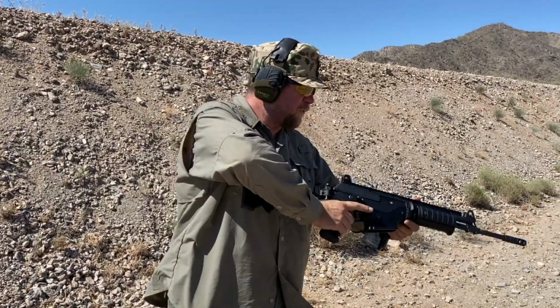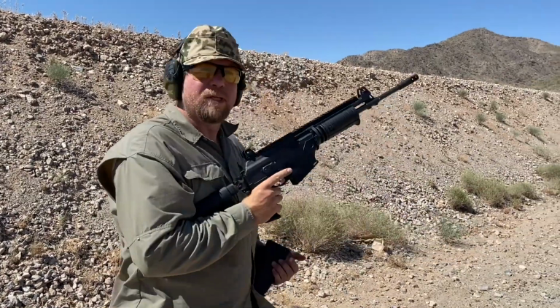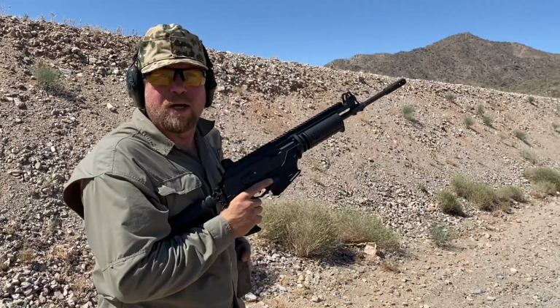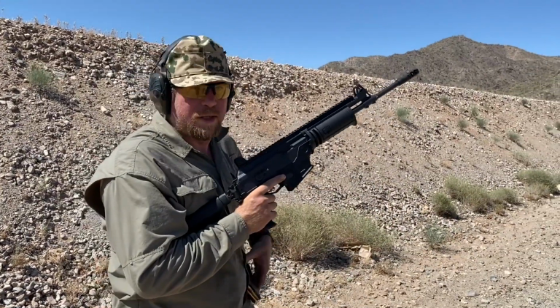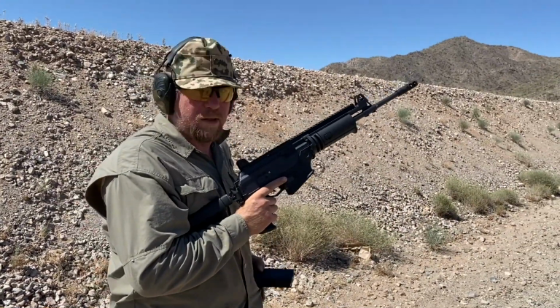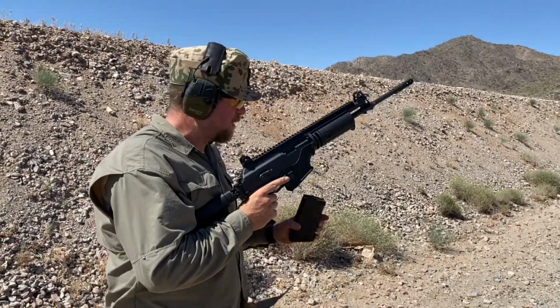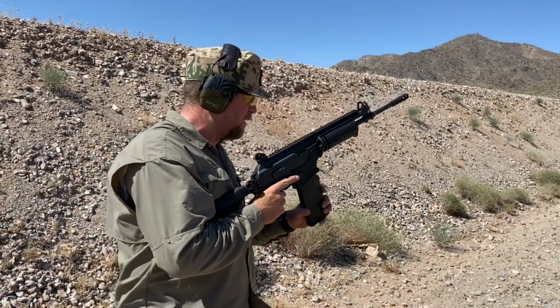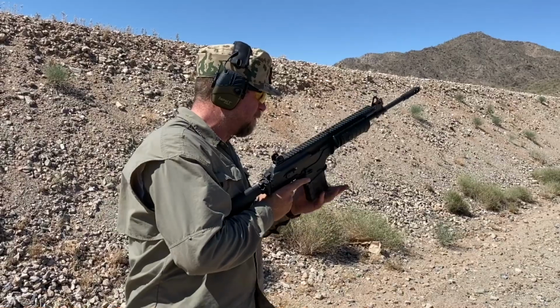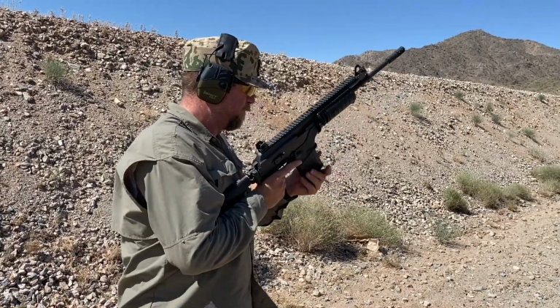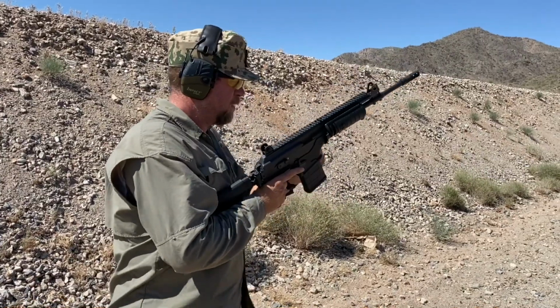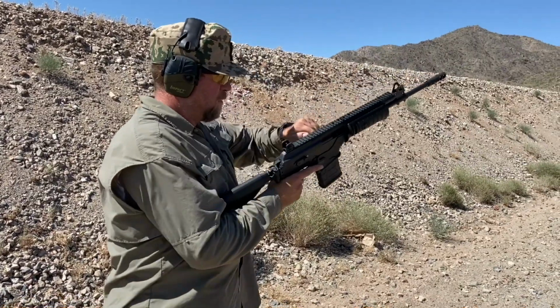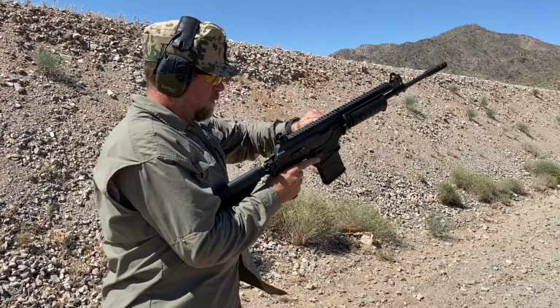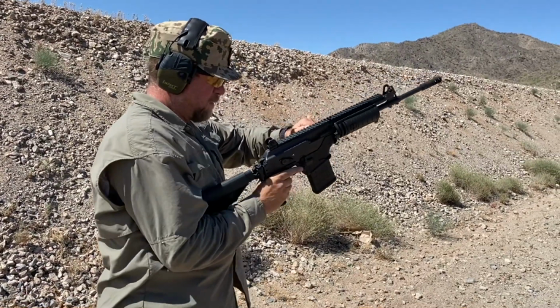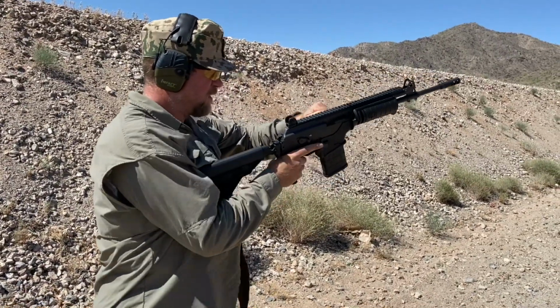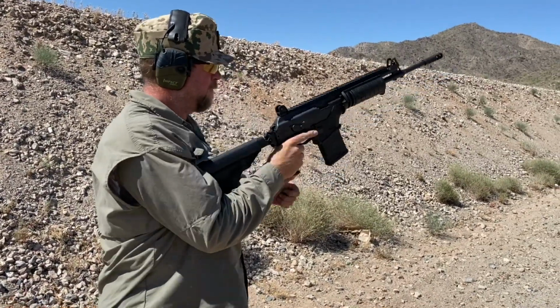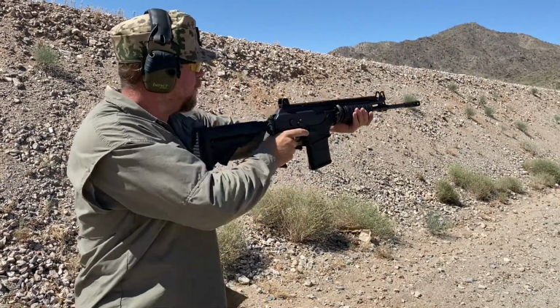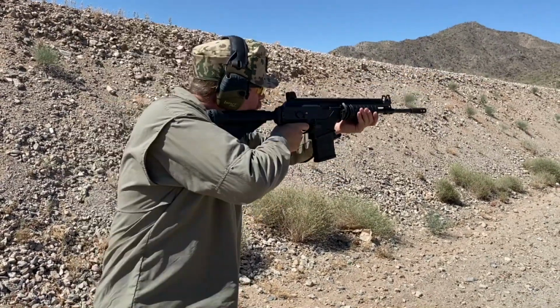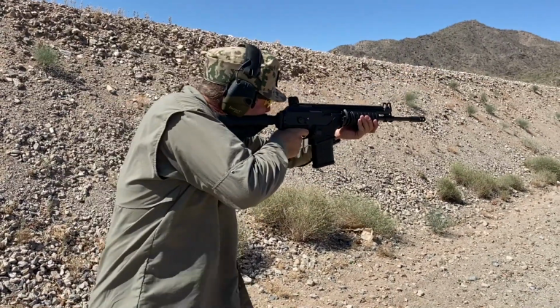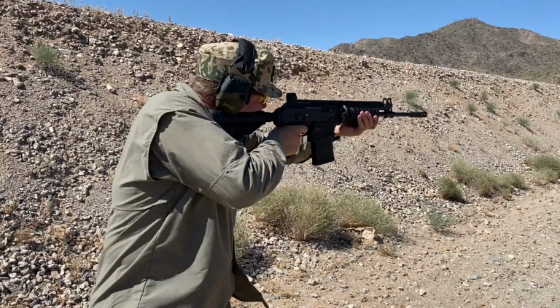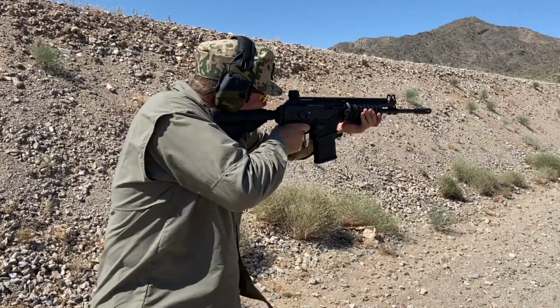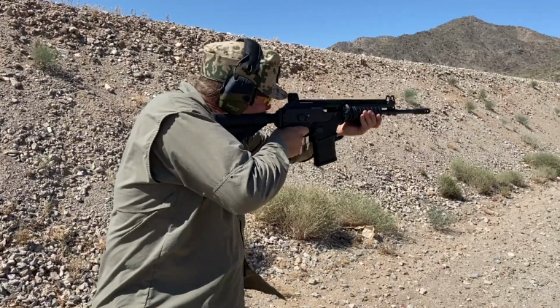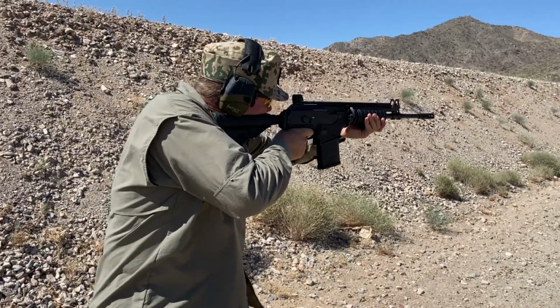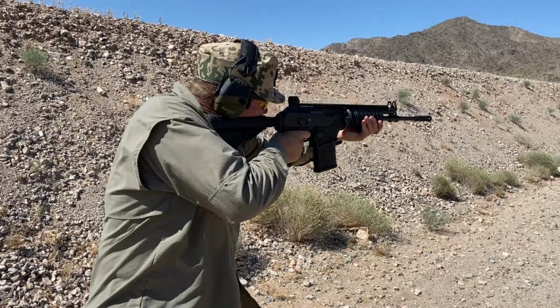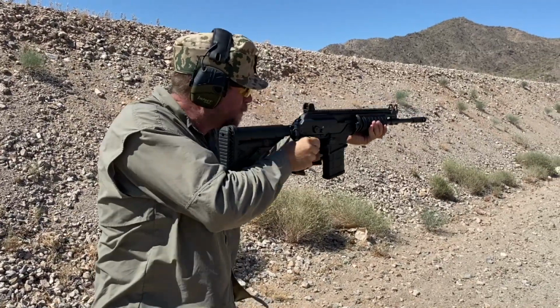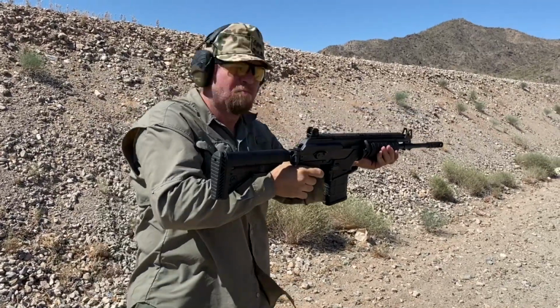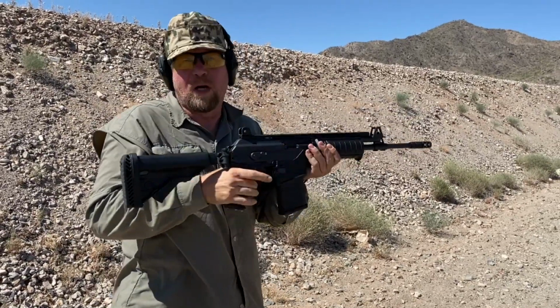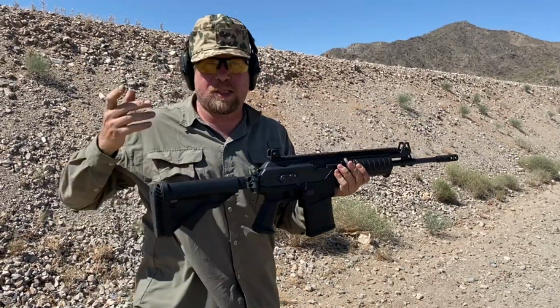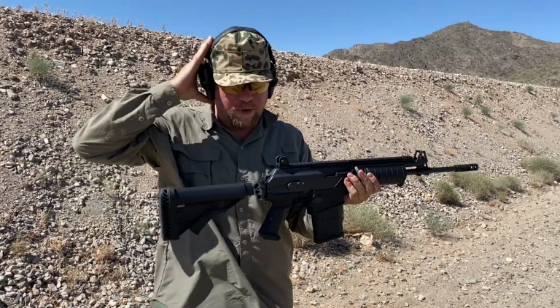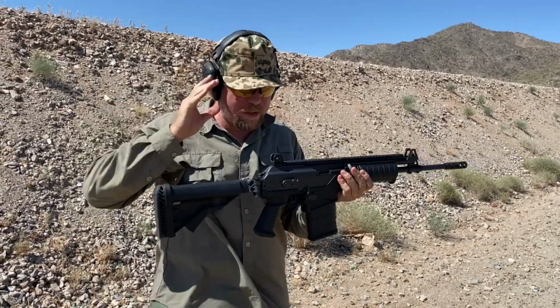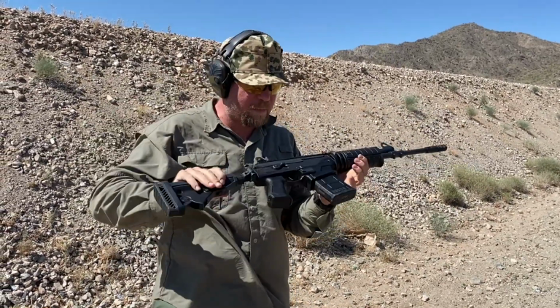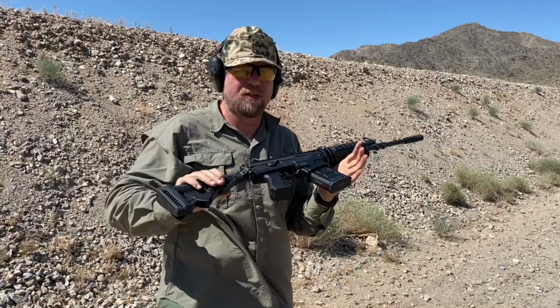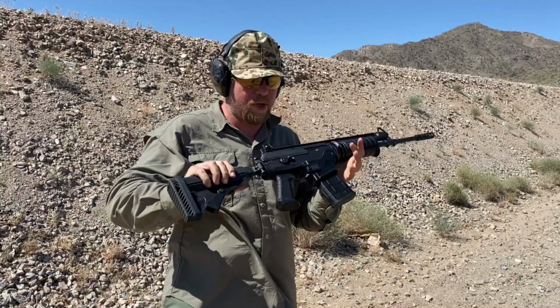First, let's make sure the gun works. These are literally the first rounds fired out of this gun — brand new out of the box, first rounds fired are me firing it to test fire it. As expected, brand new gun out of the box, shouldn't be a problem.